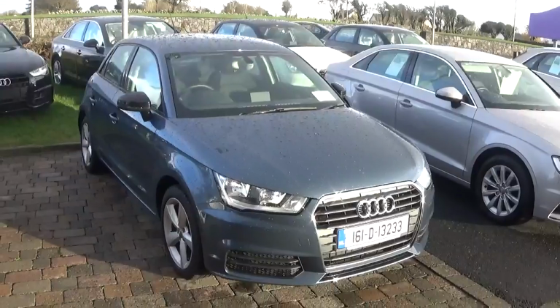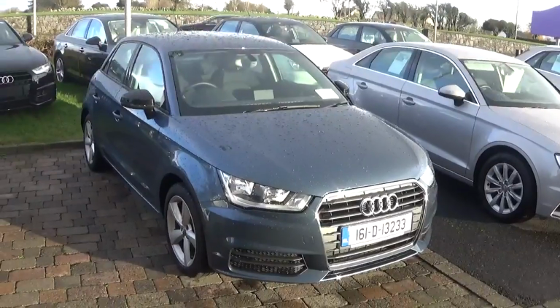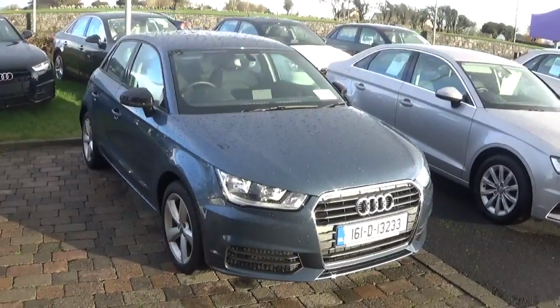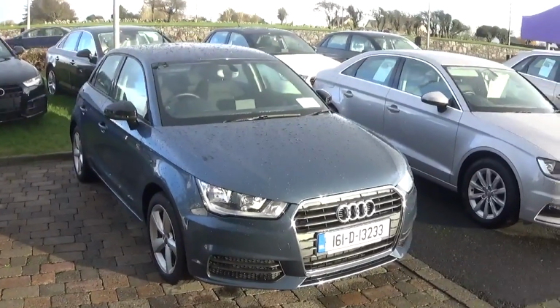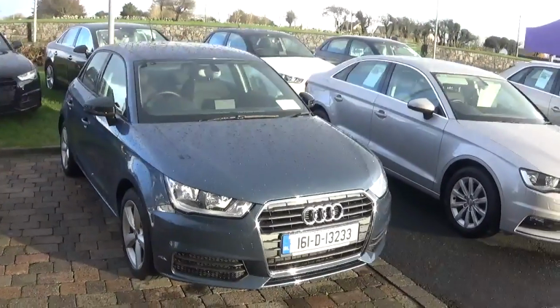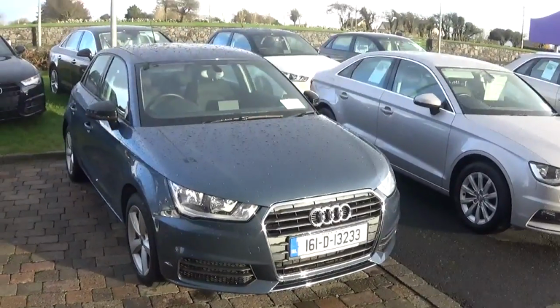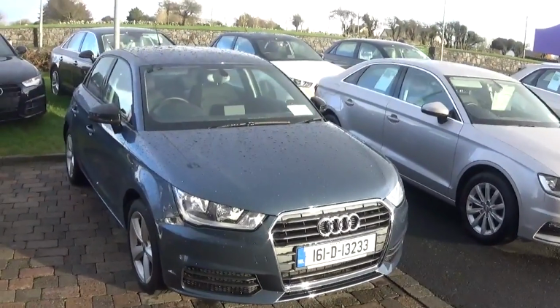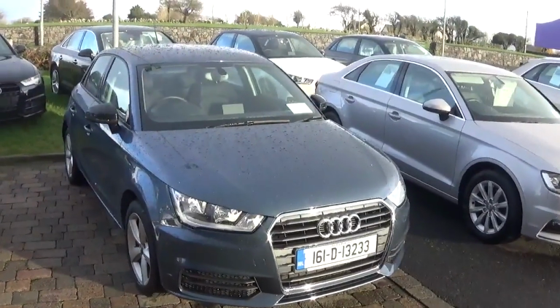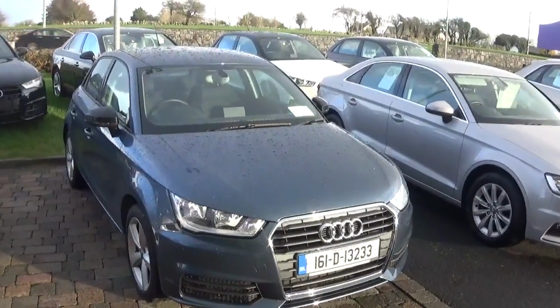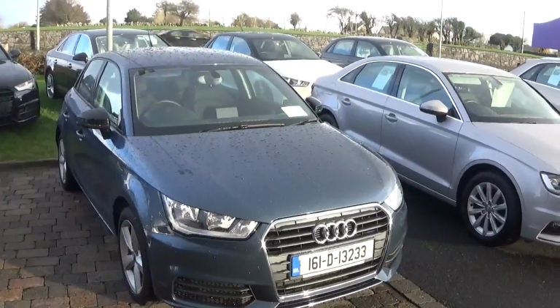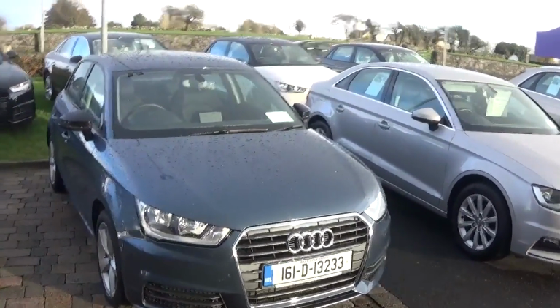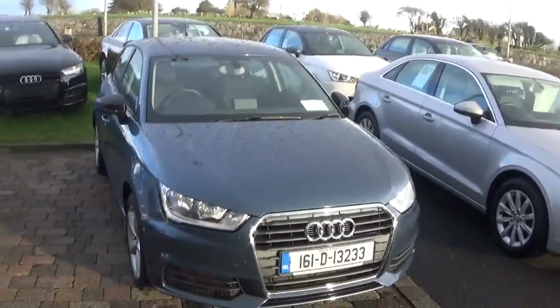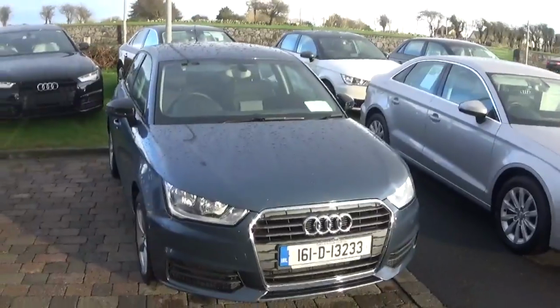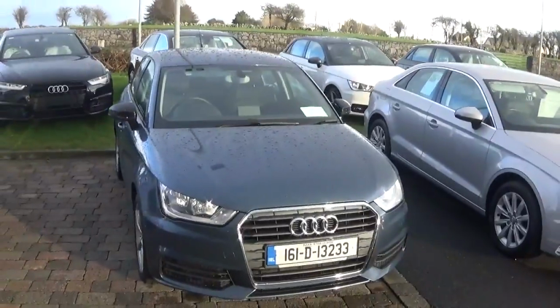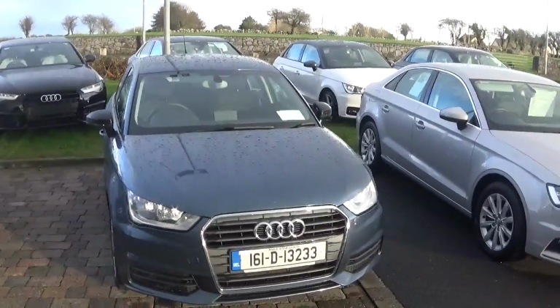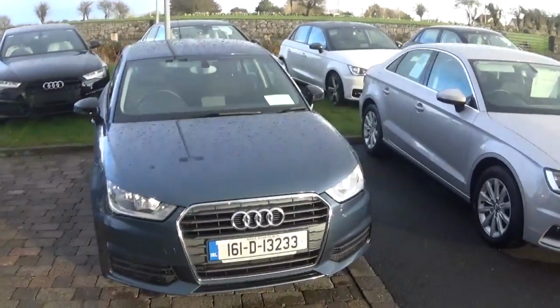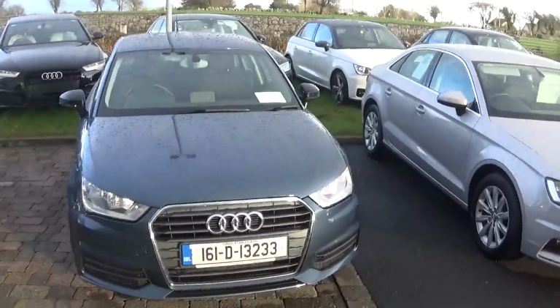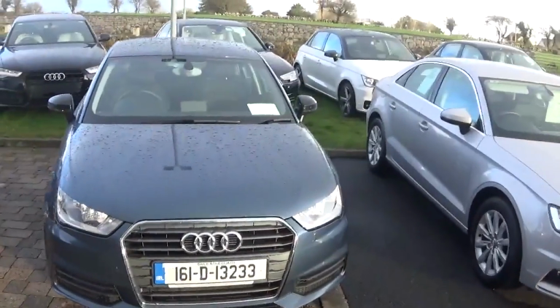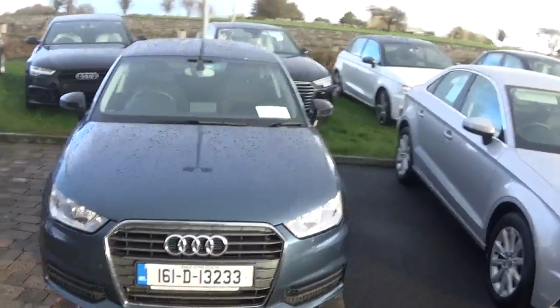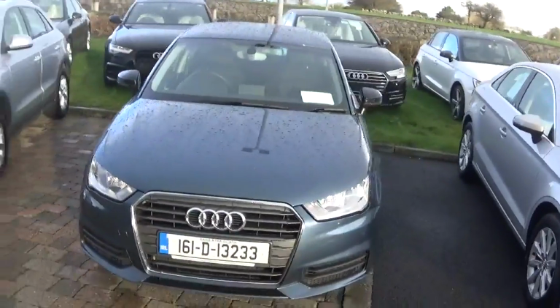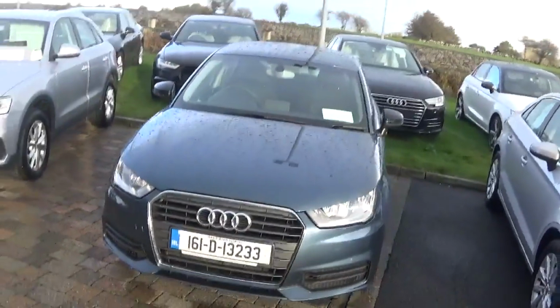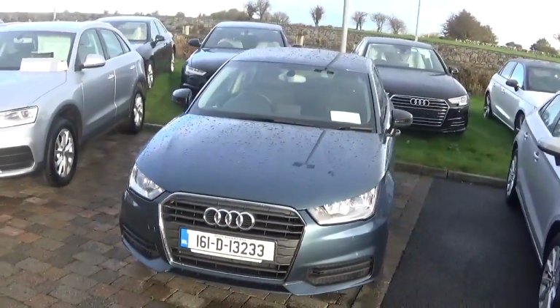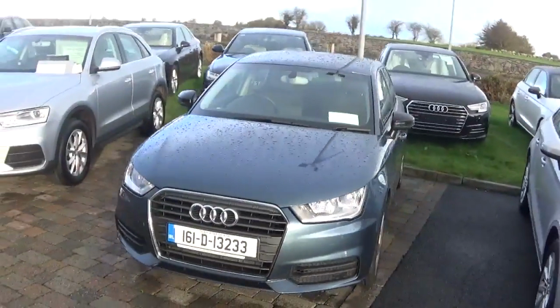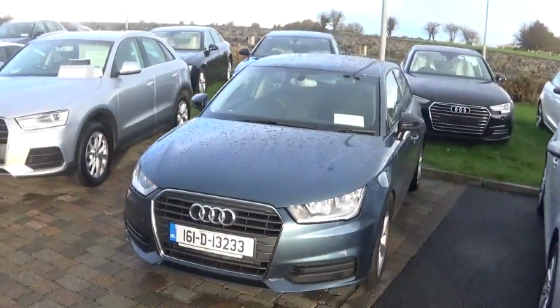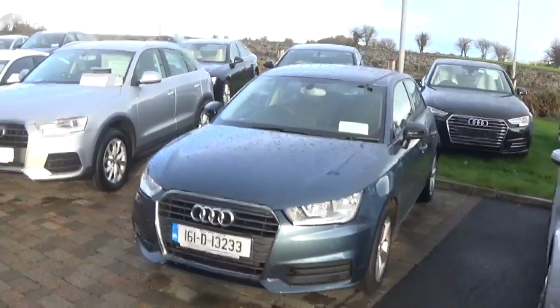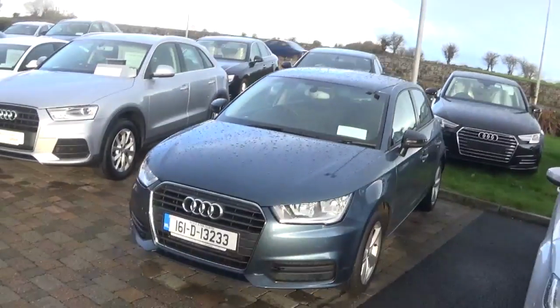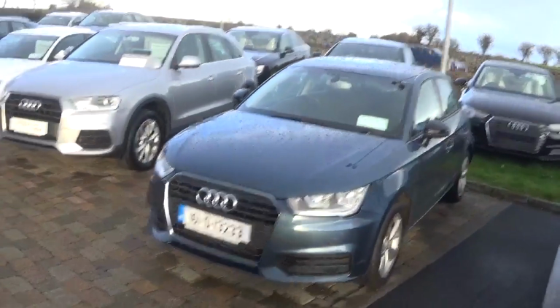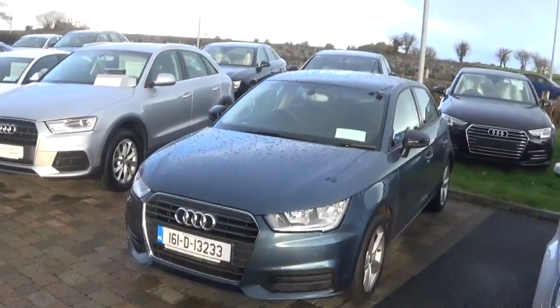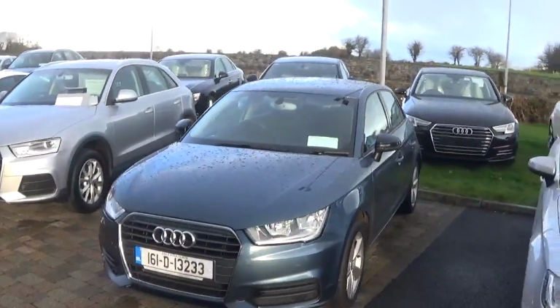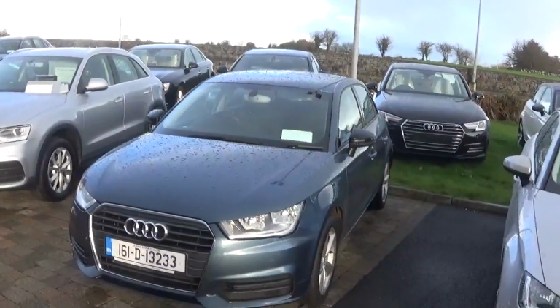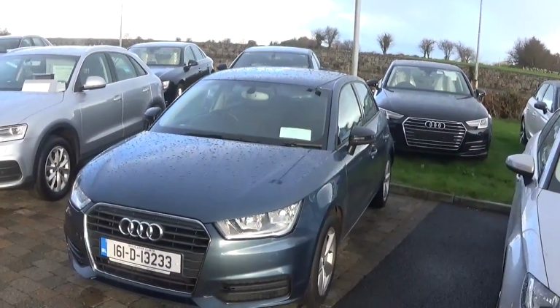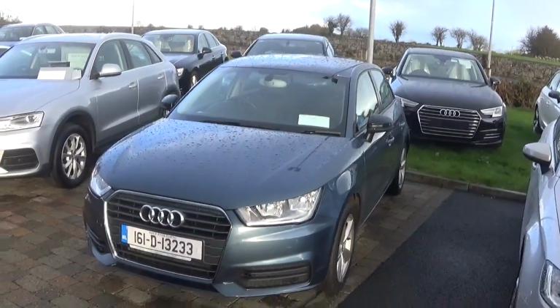Hello and welcome to Audi Galway. Today we have a 2016 Audi A1 Sportback with a 1 litre TFSI petrol engine with 95bhp. This is an SE spec model finished in Utopia Blue Metallic.